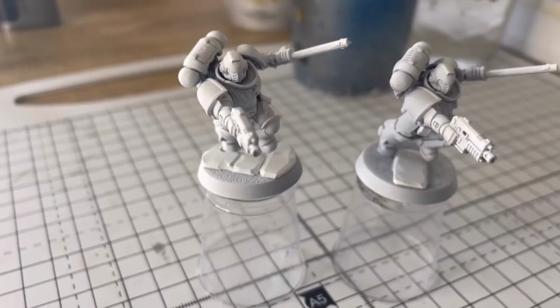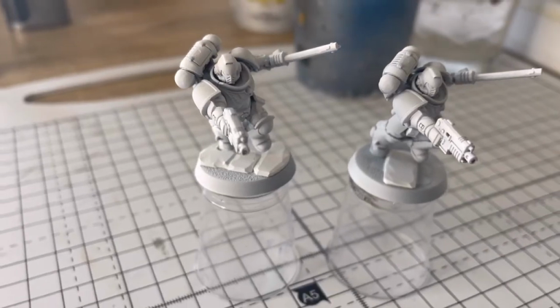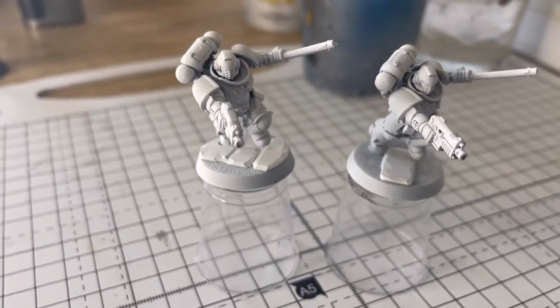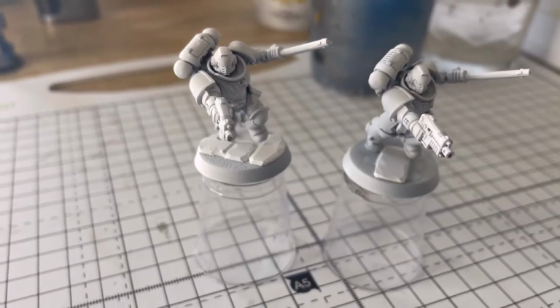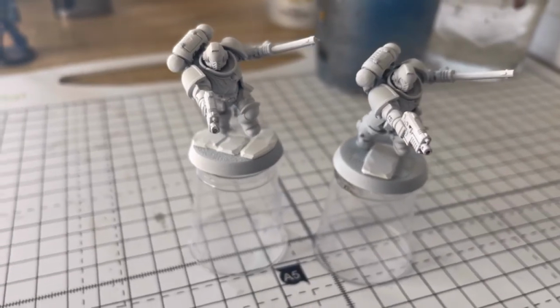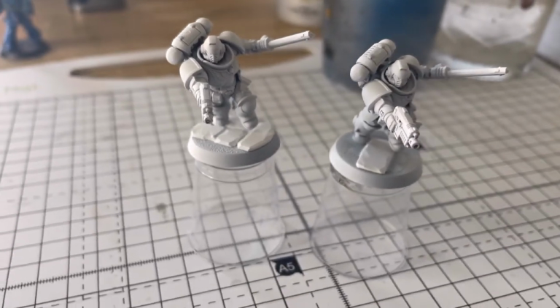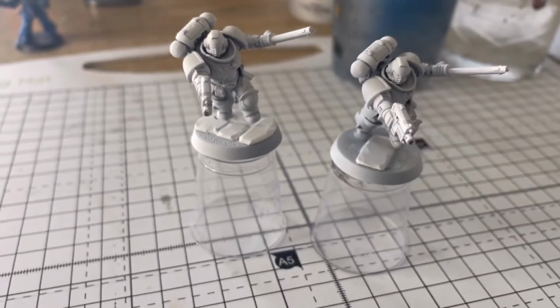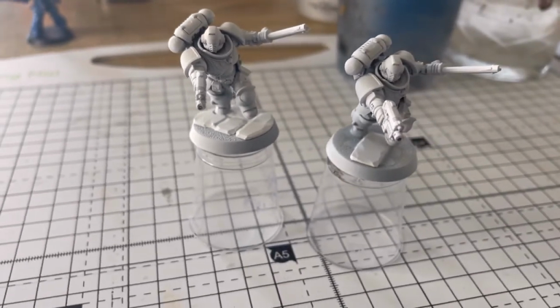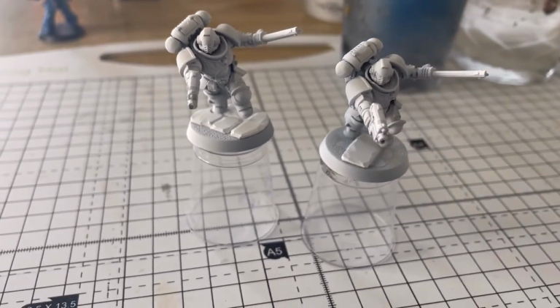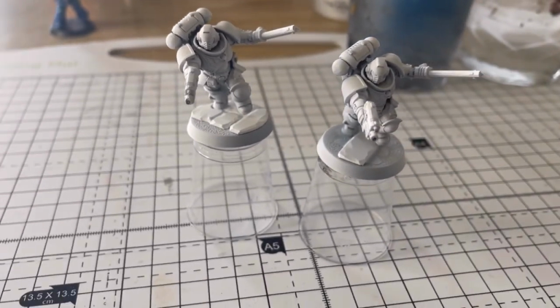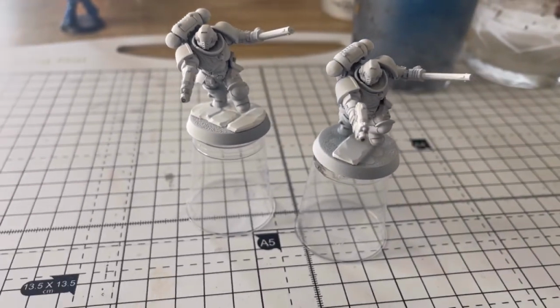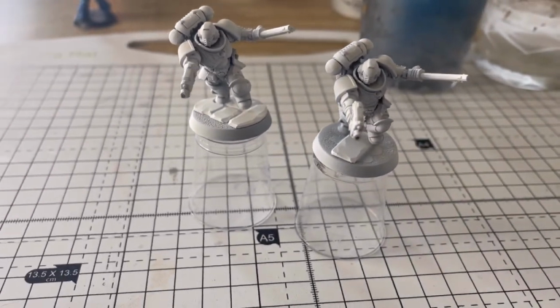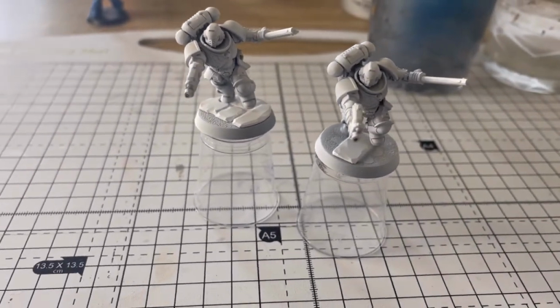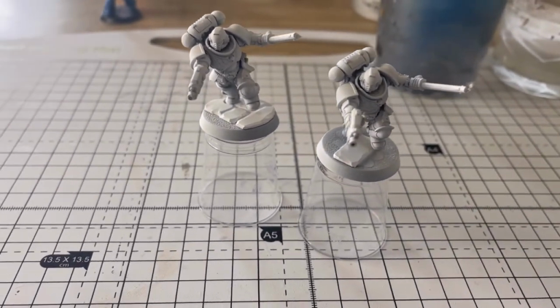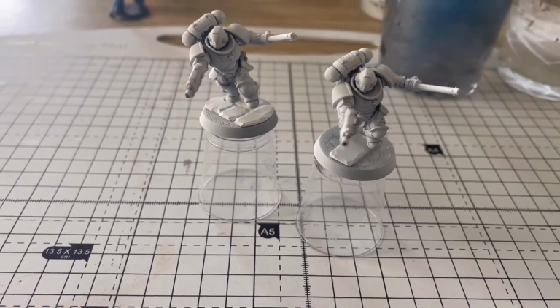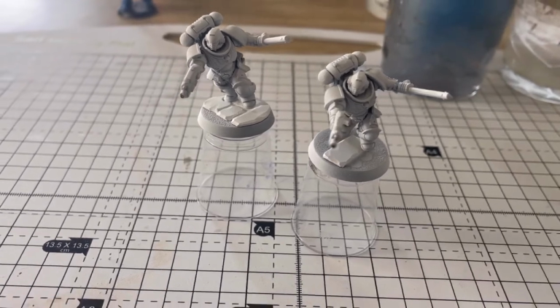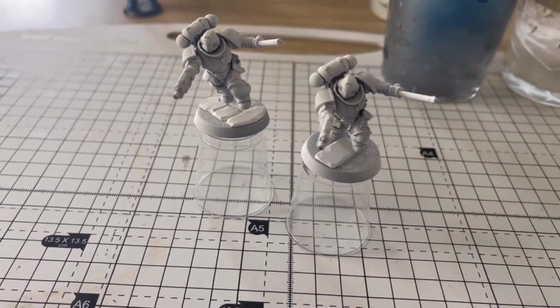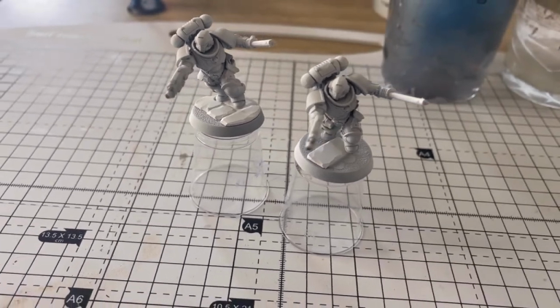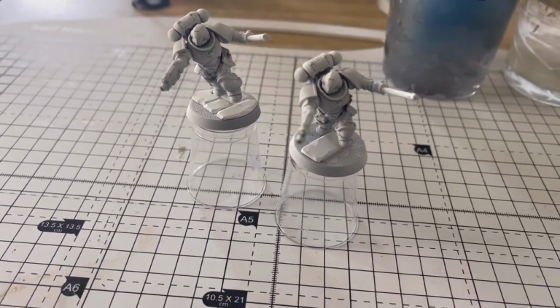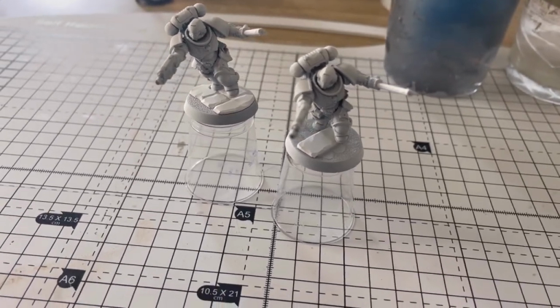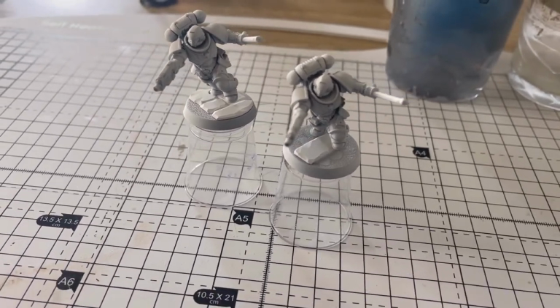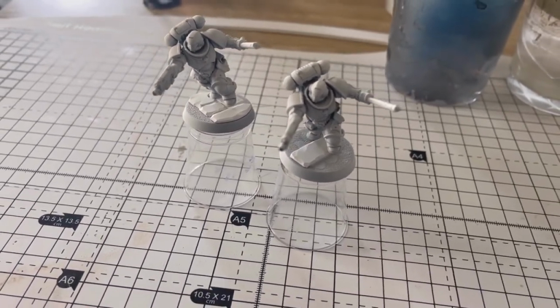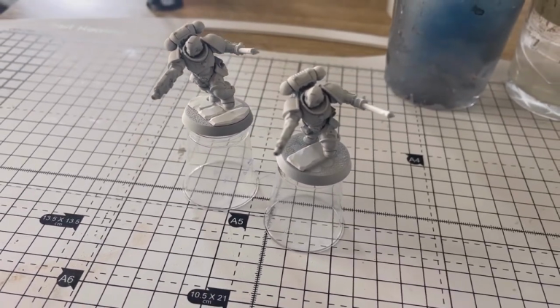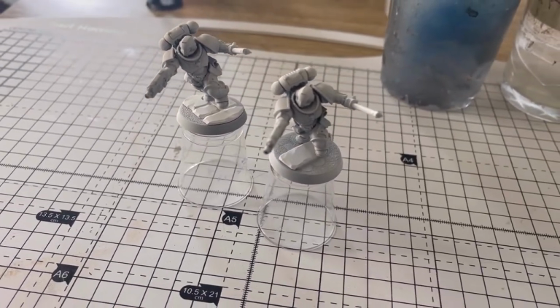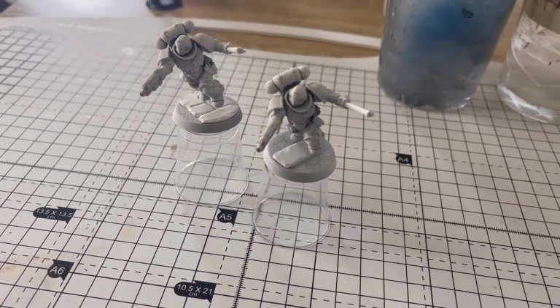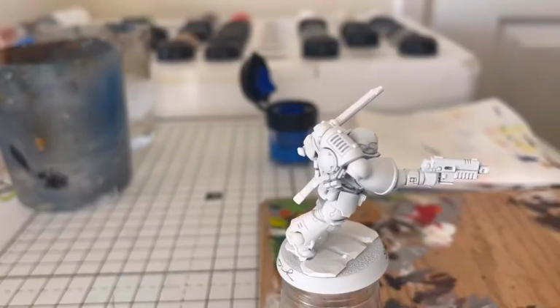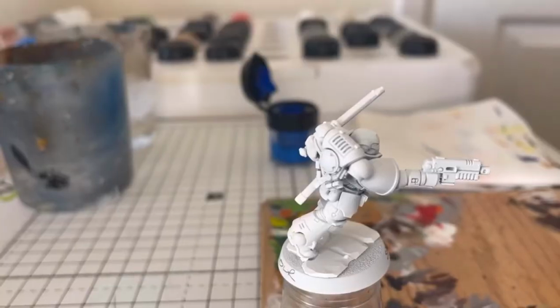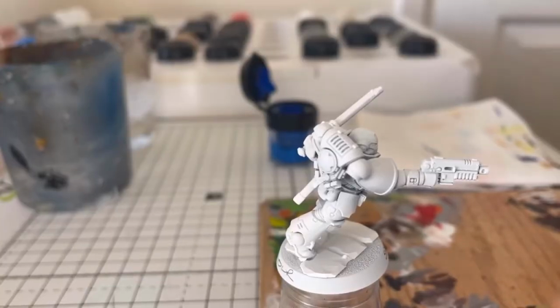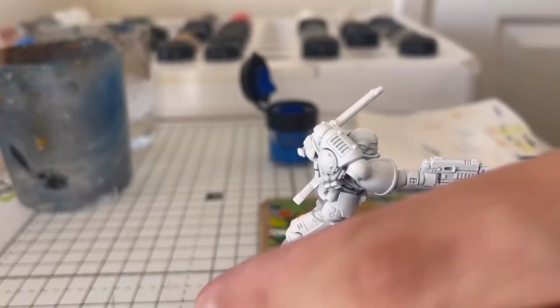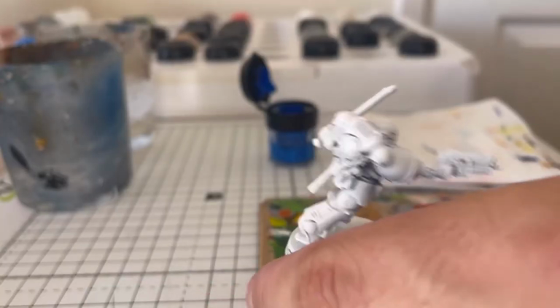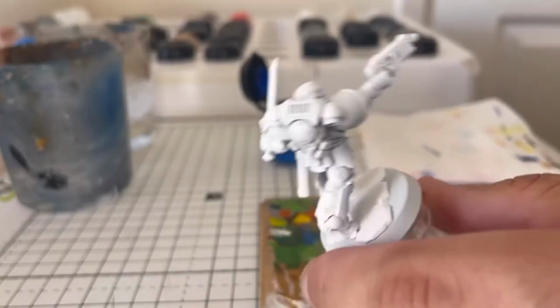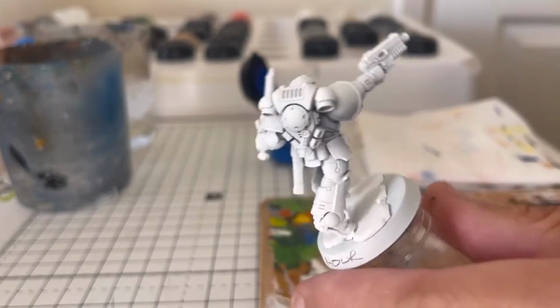We've got two identical Space Marines. We're going to speed paint one as an Ultramarine, and the other we're going to take our time with — it'll probably take us about a whole night to paint.